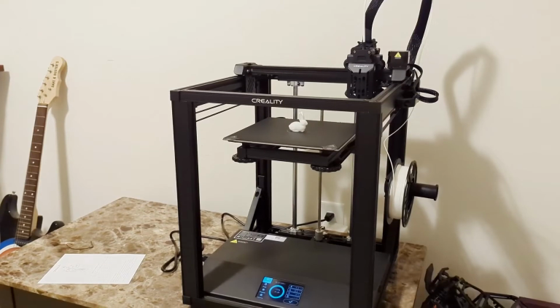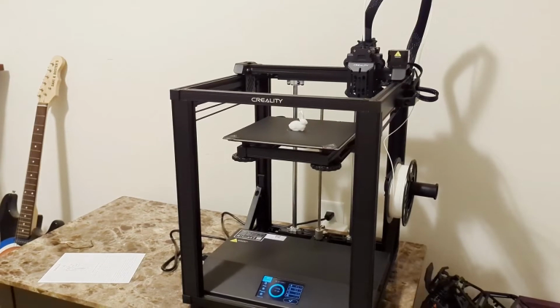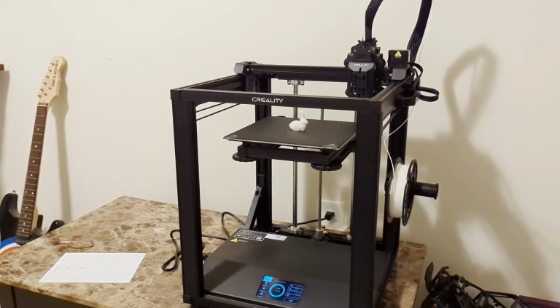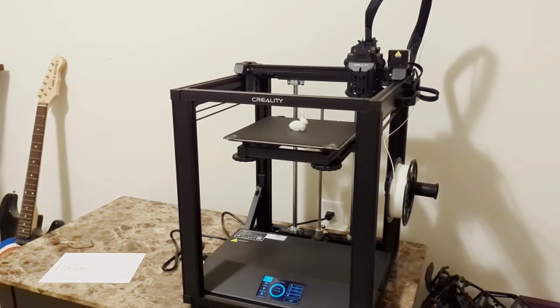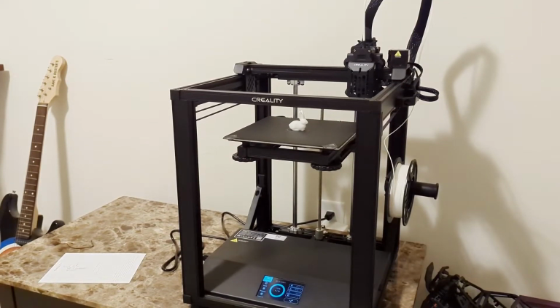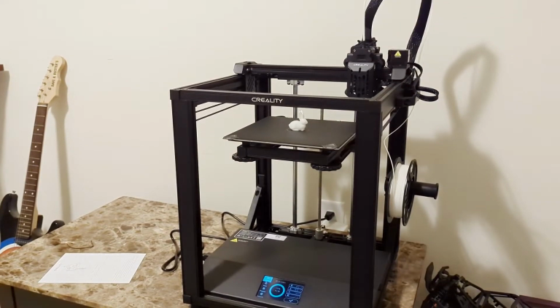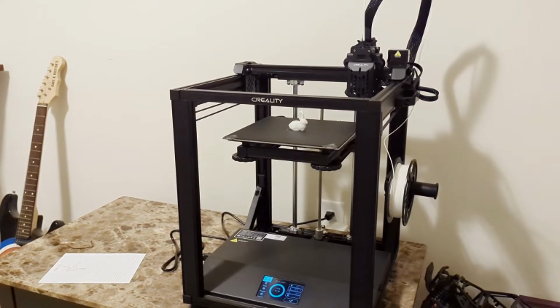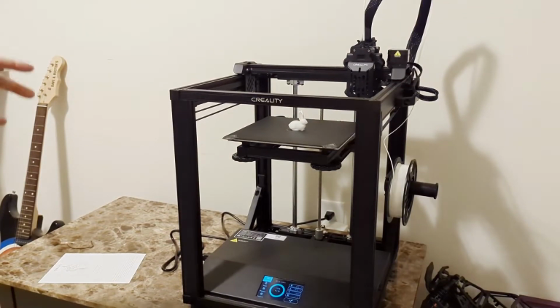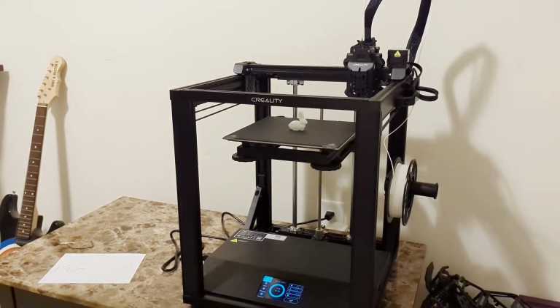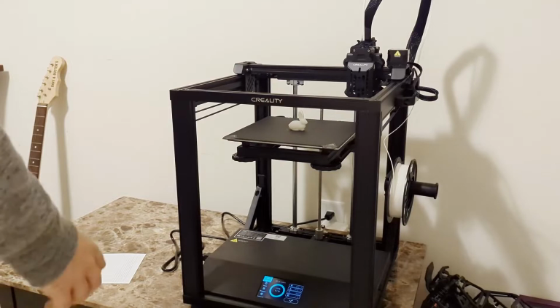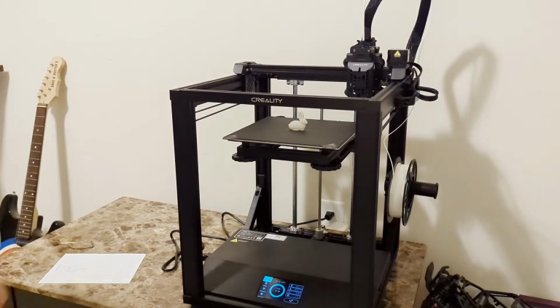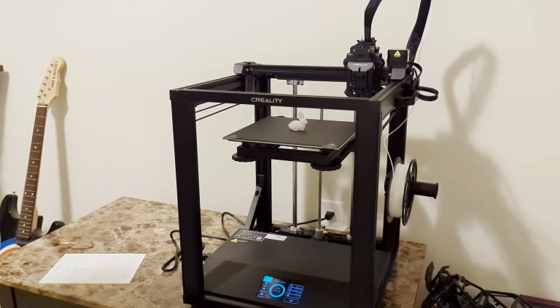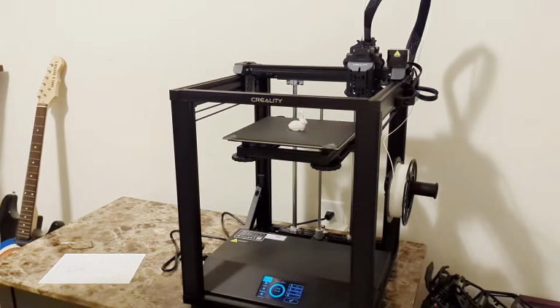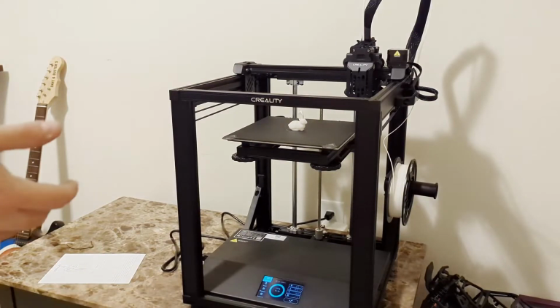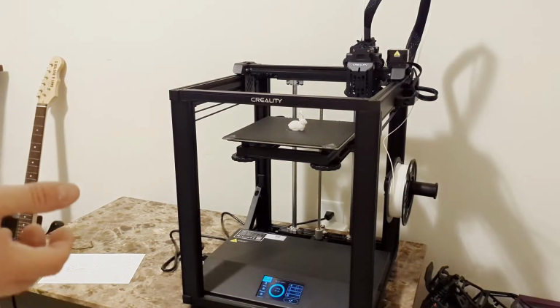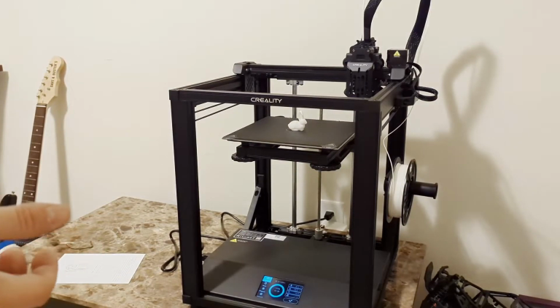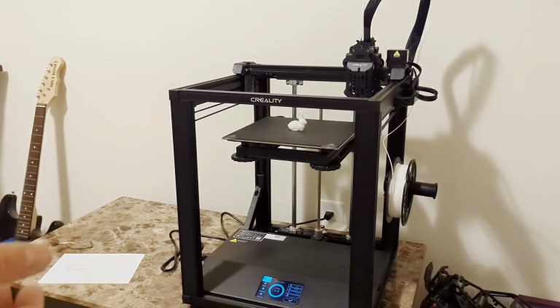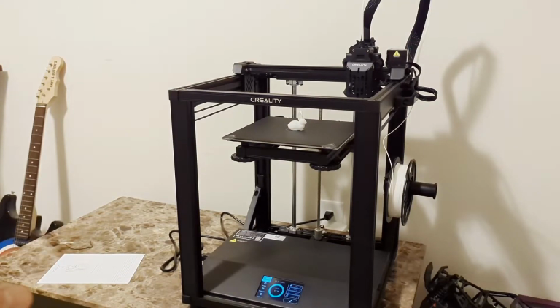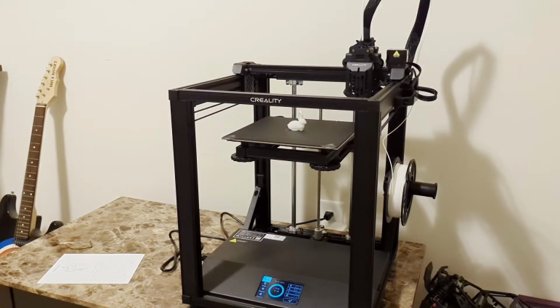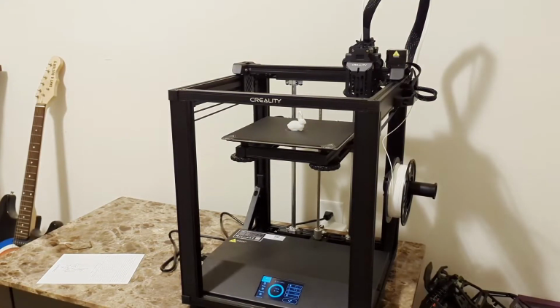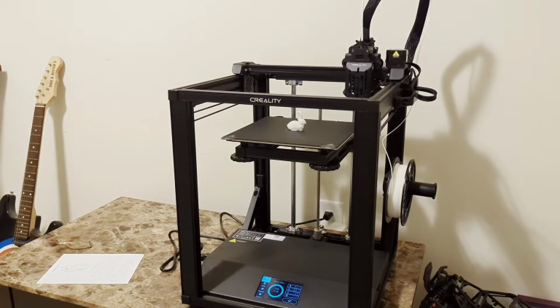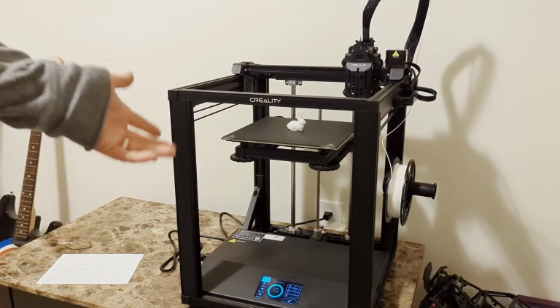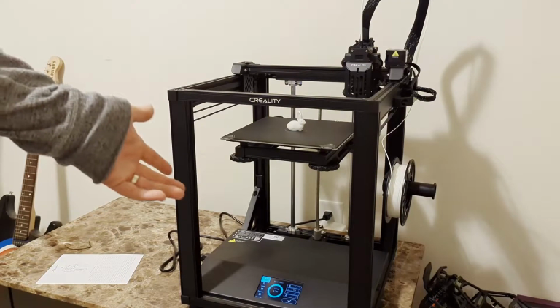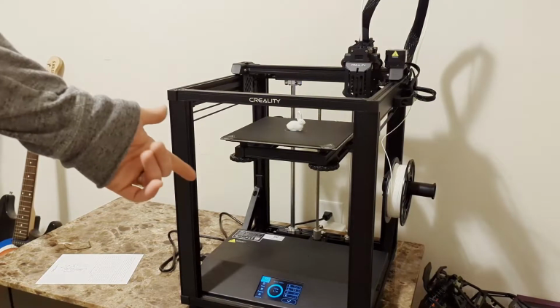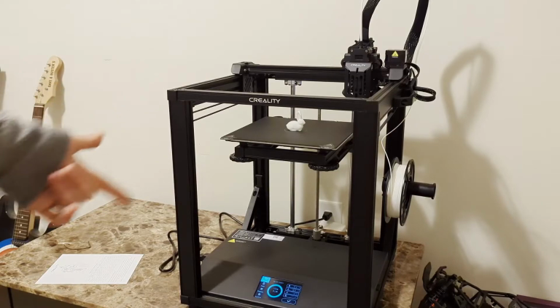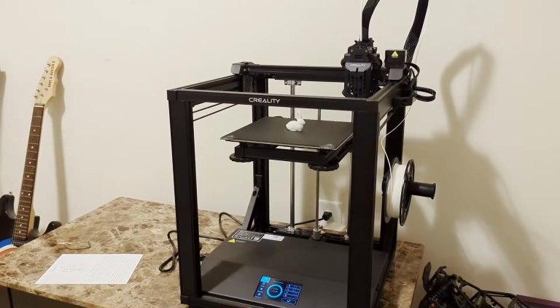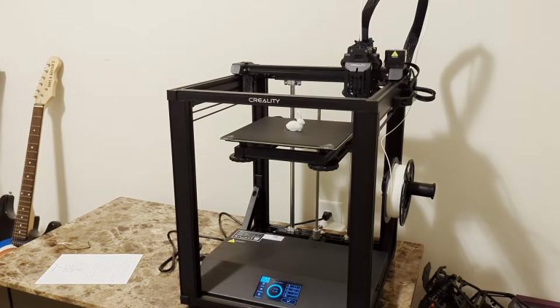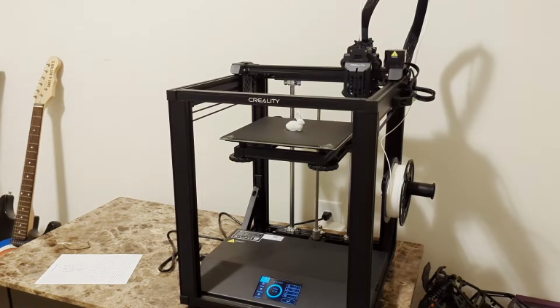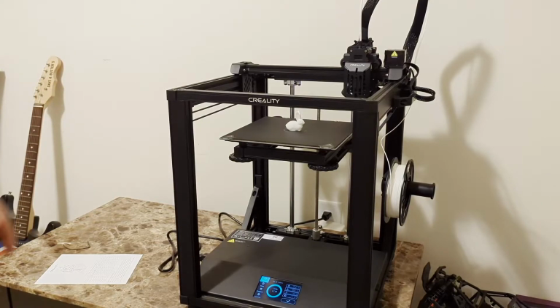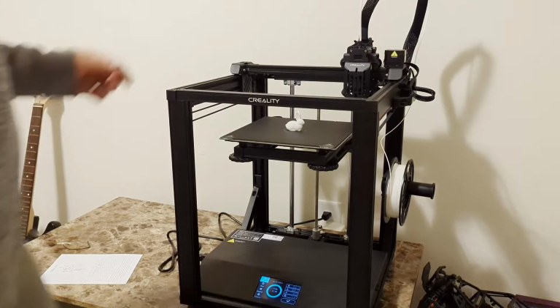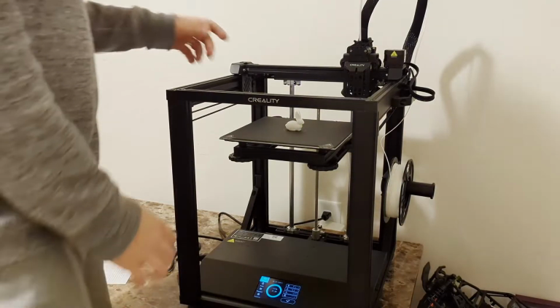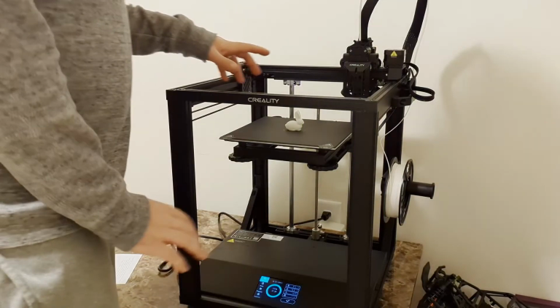So I printed 26 minutes. Again, that was just something that already came with the printer — preset G-code and everything. So it was as easy as just plugging in the memory card and setting it off.